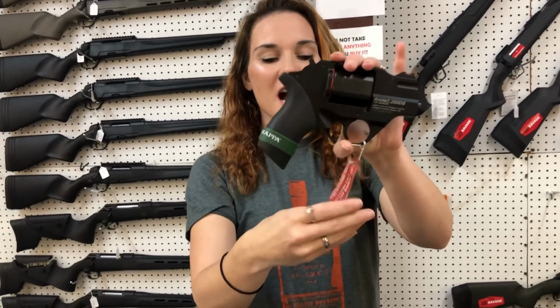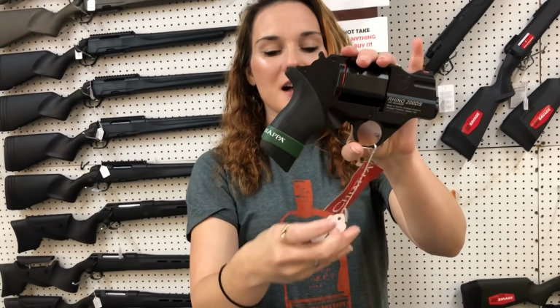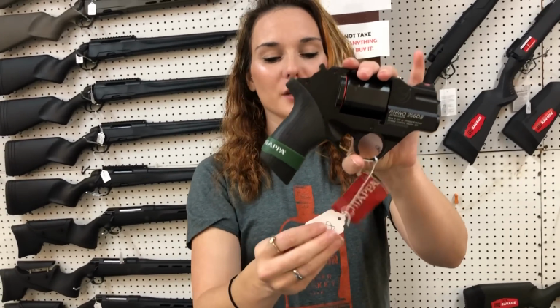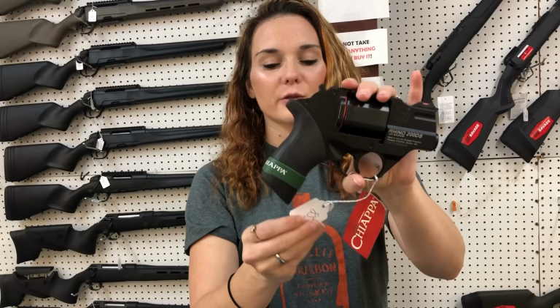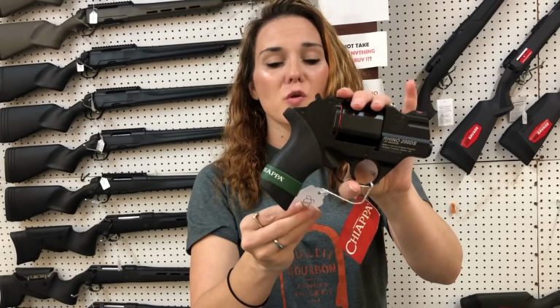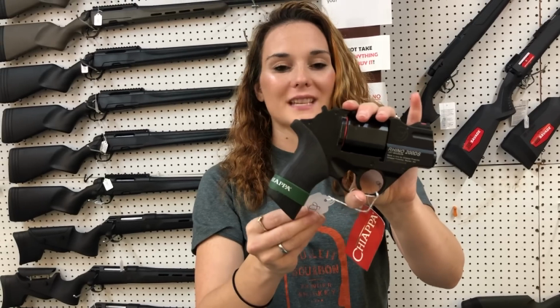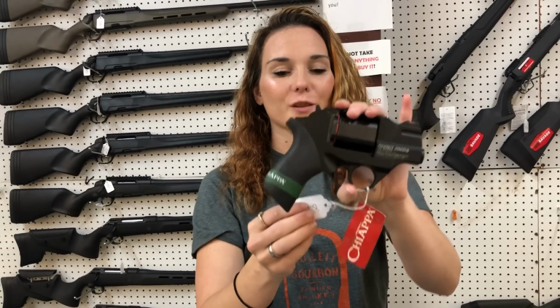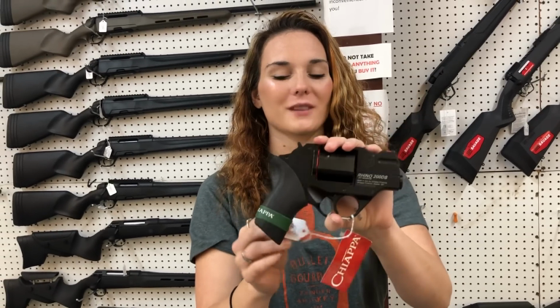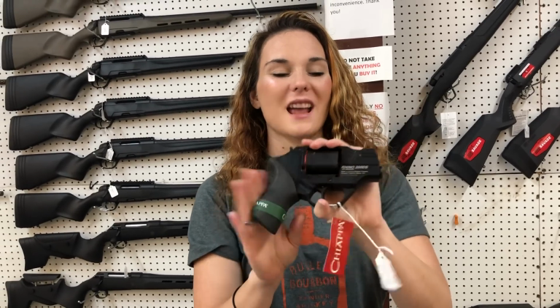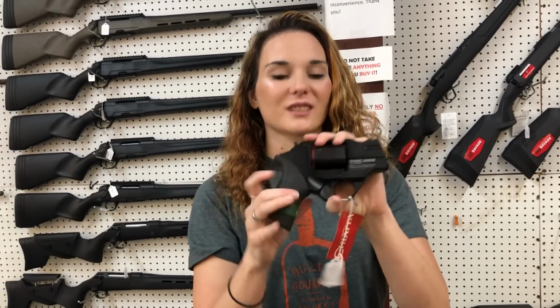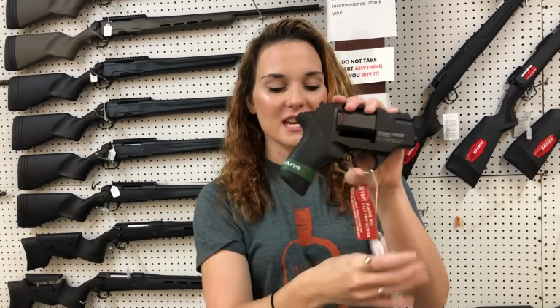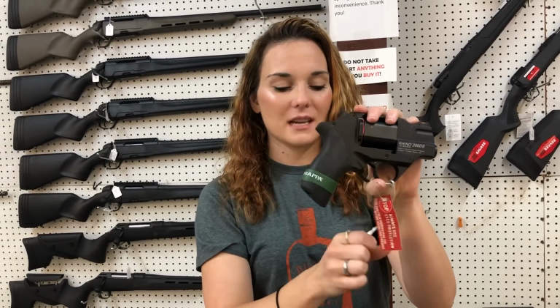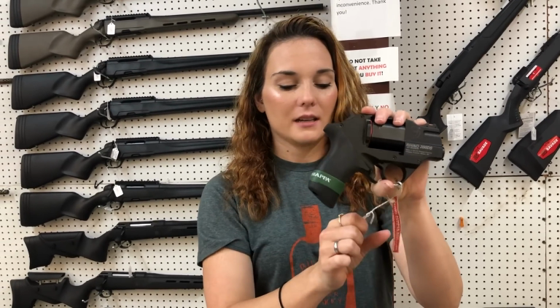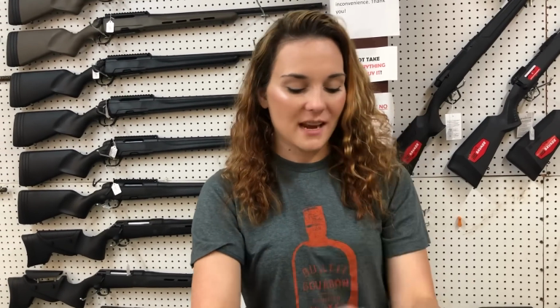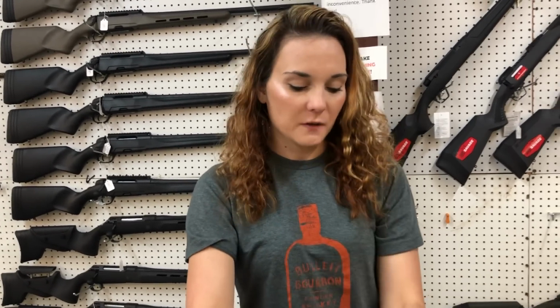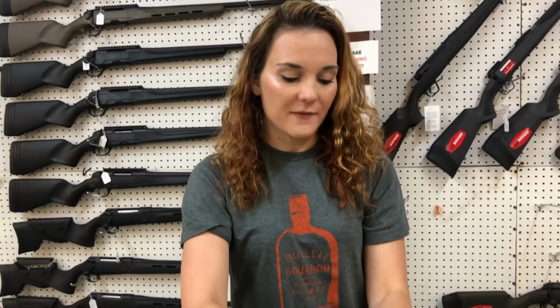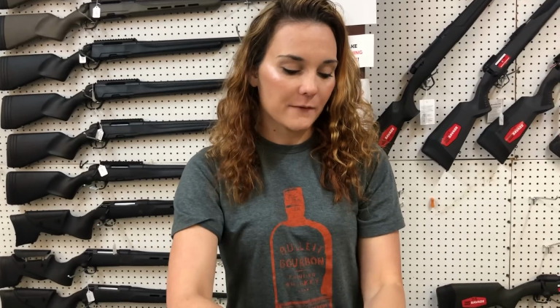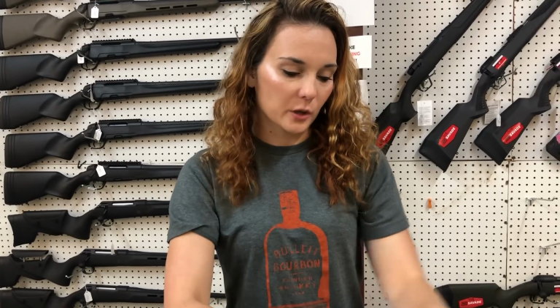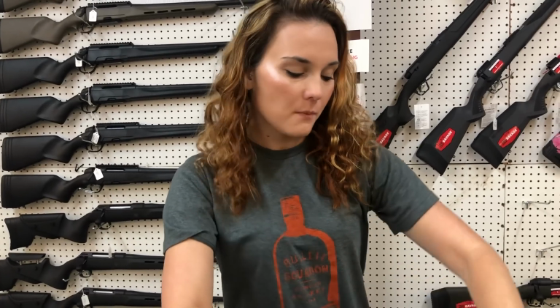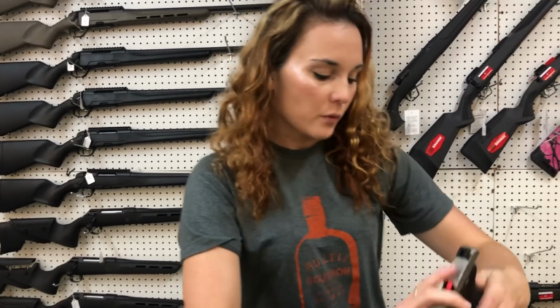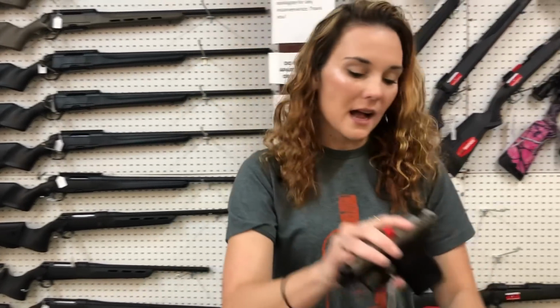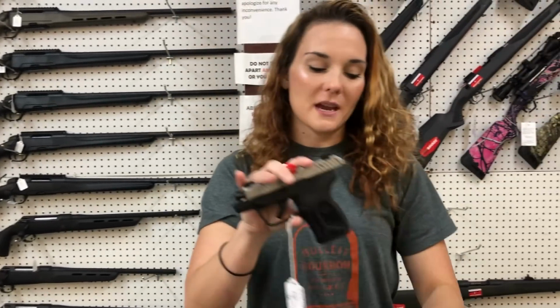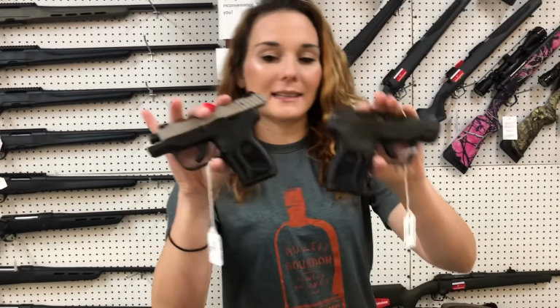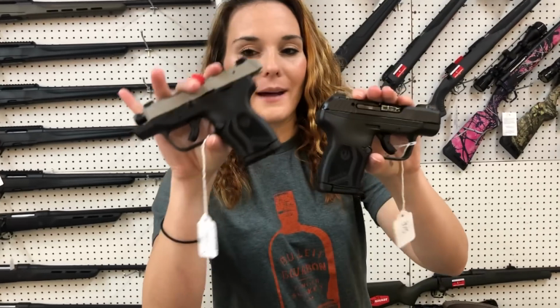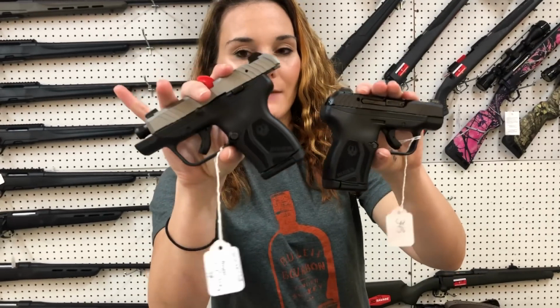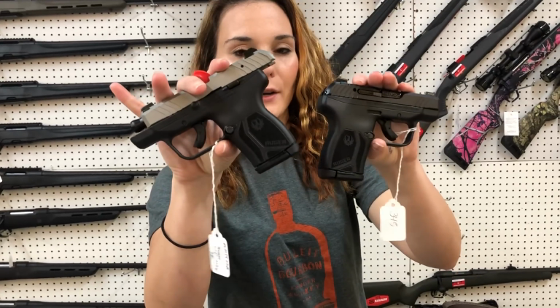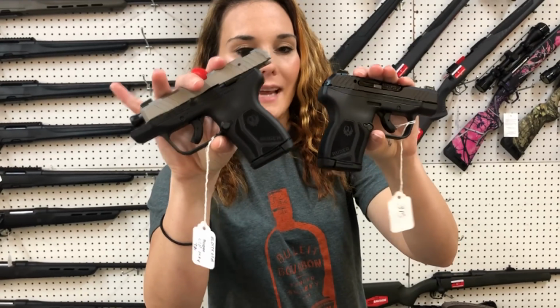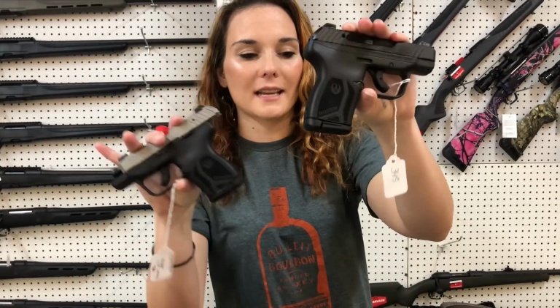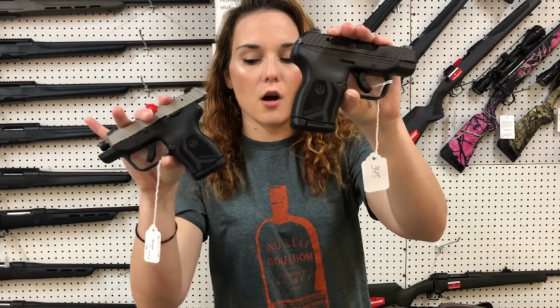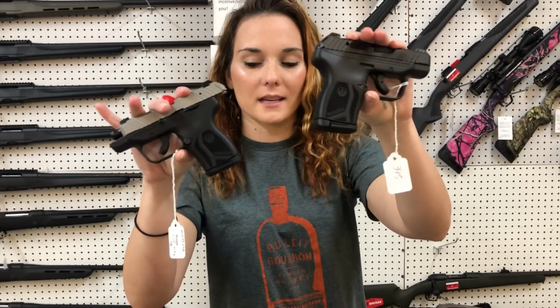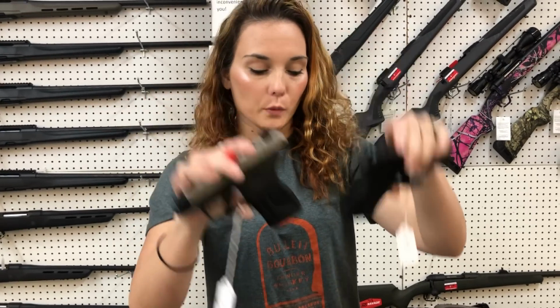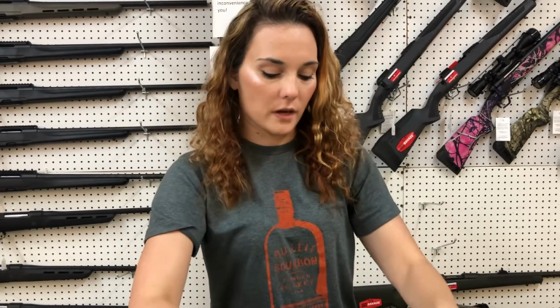Chiappa Rhino 200DS 357 — how stinking cute. She's gonna be $8.55. That does have the rubber grip, y'all. Ruger LCP Maxes have made it back in. I've got the Cerakoted Stainless slot and the all black. They are $3.45.